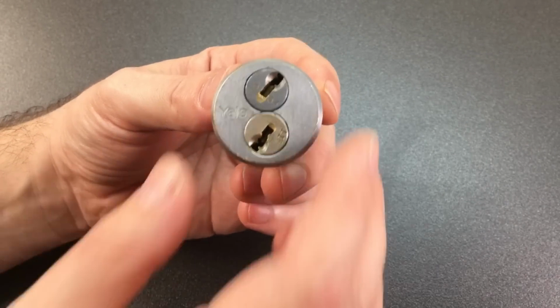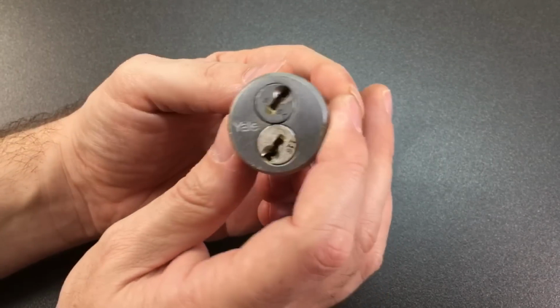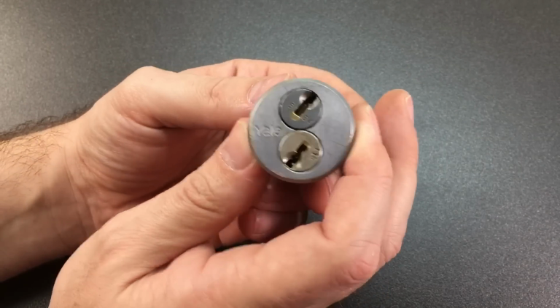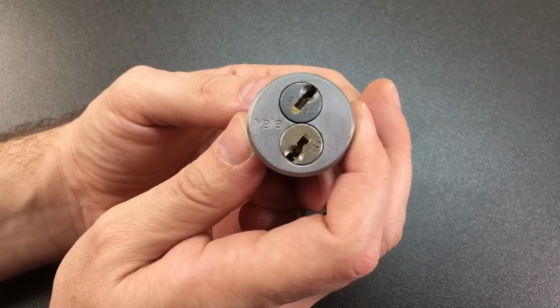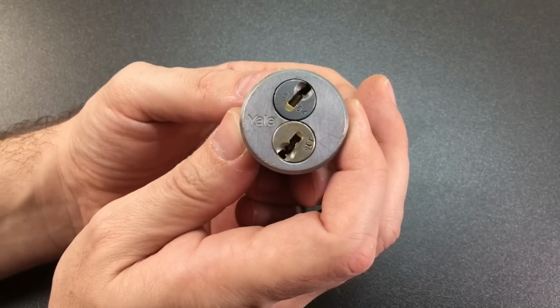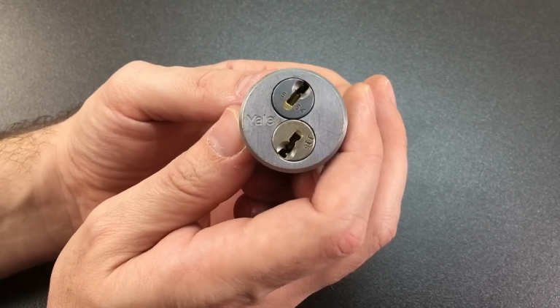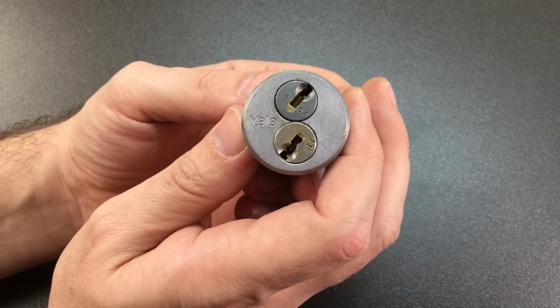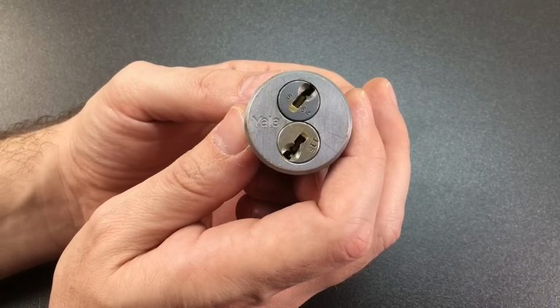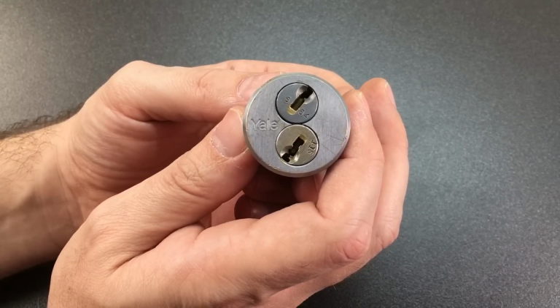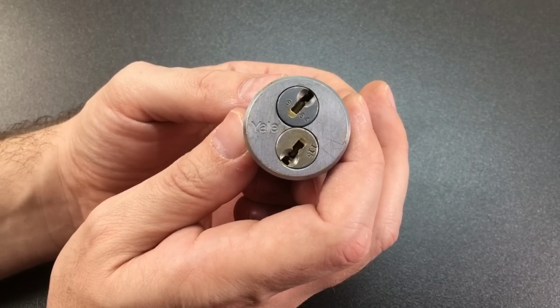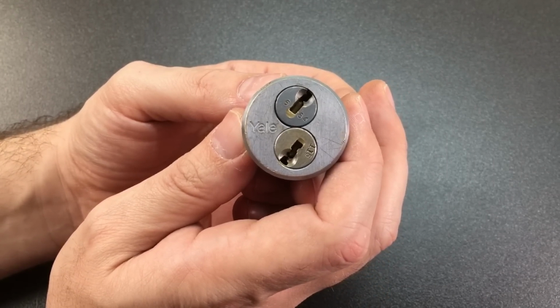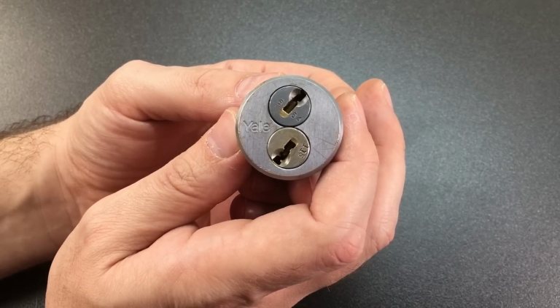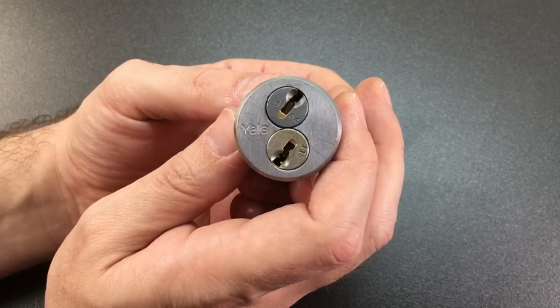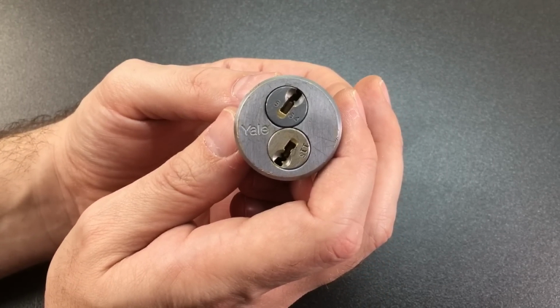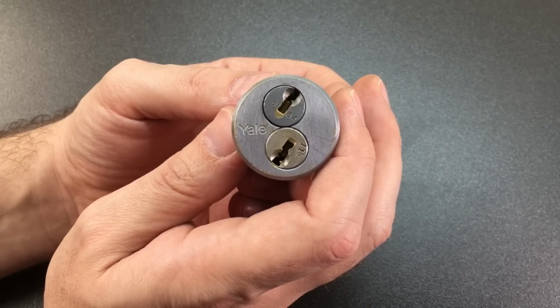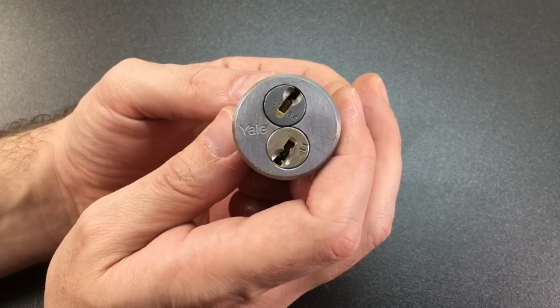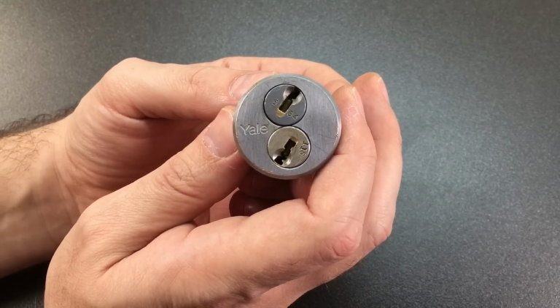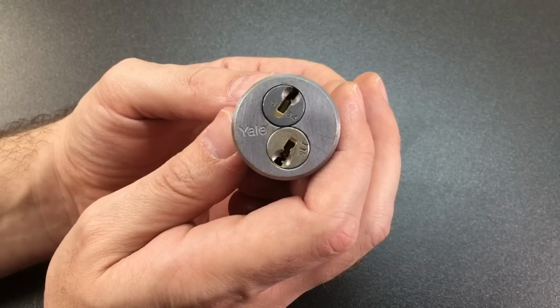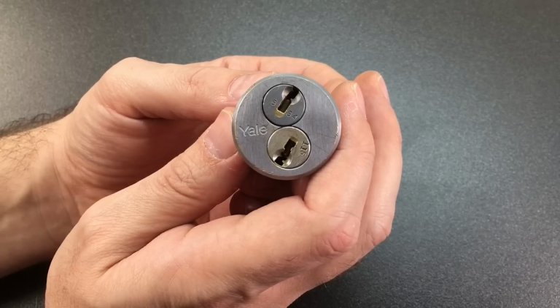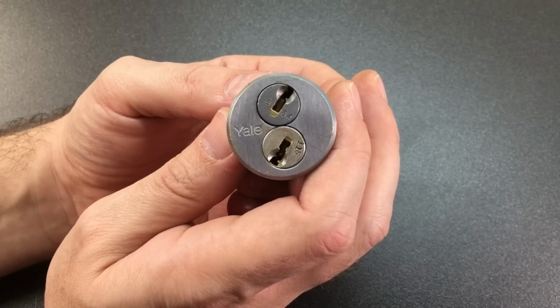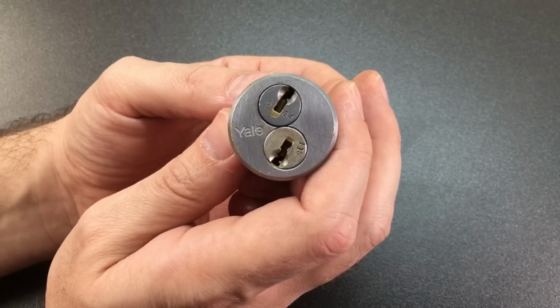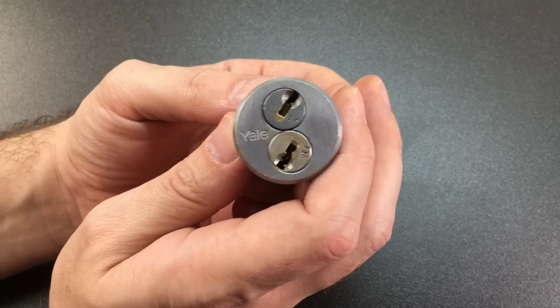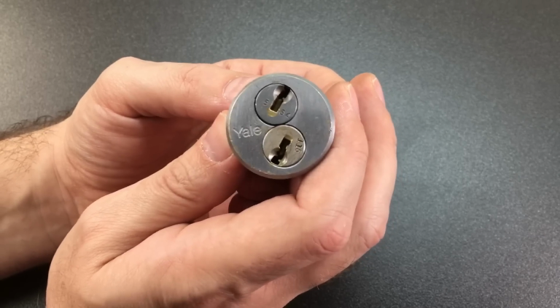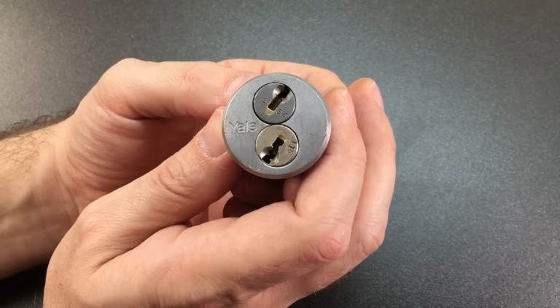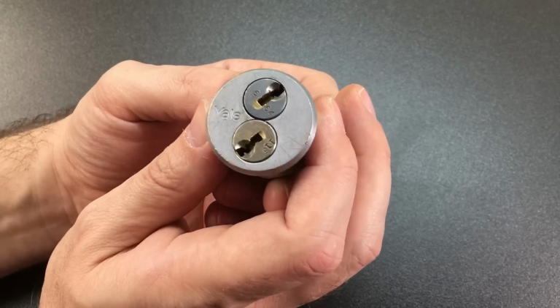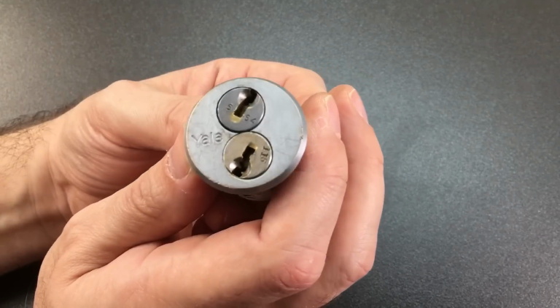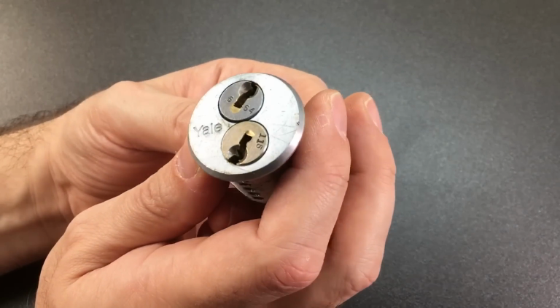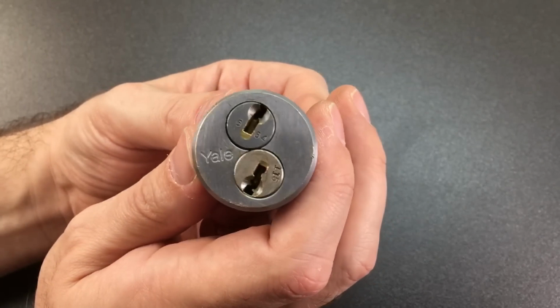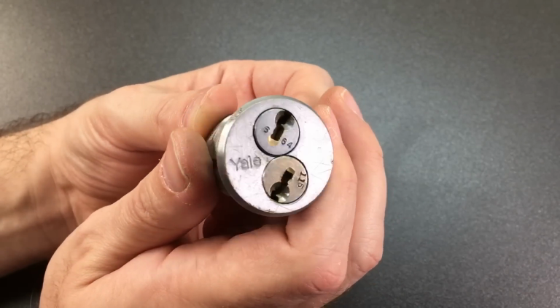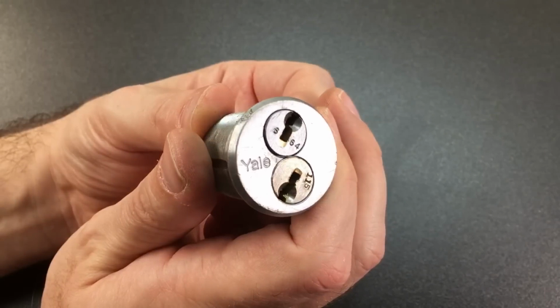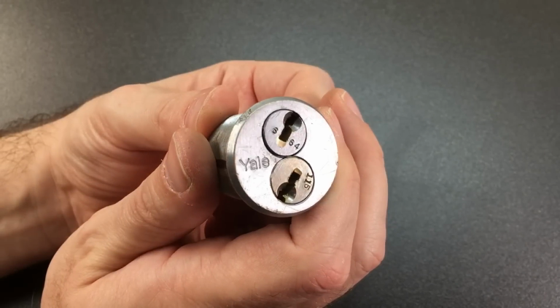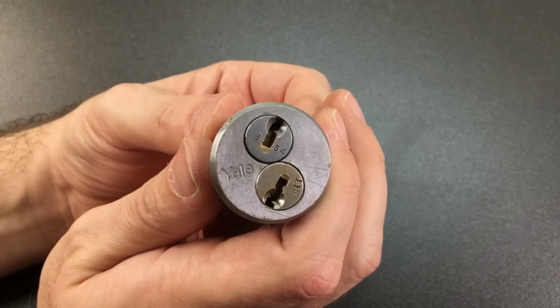This was kindly sent to me by the Legal Lock Picker - please do go check out his channel, some amazing content over there. Sadly, this doesn't come with keys, but it's a fabulous lock nonetheless.